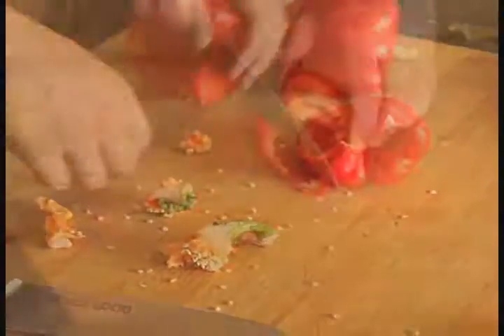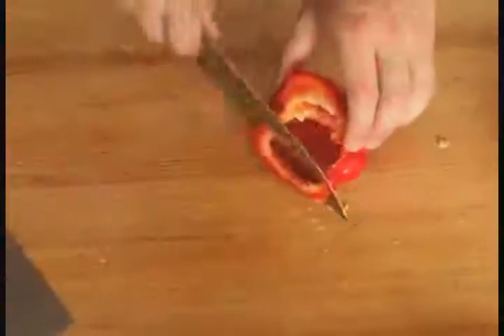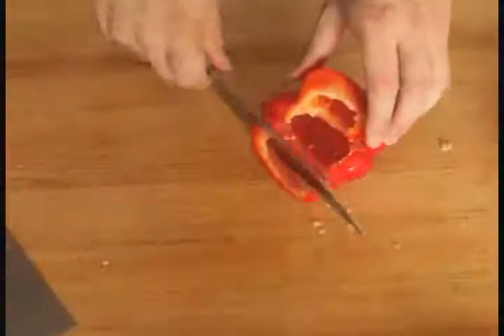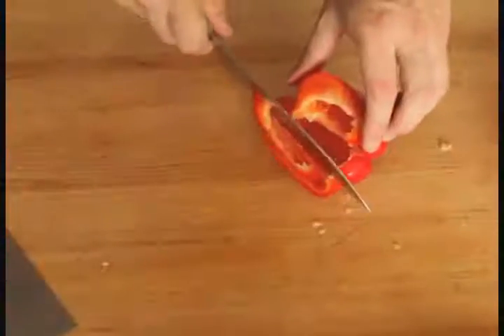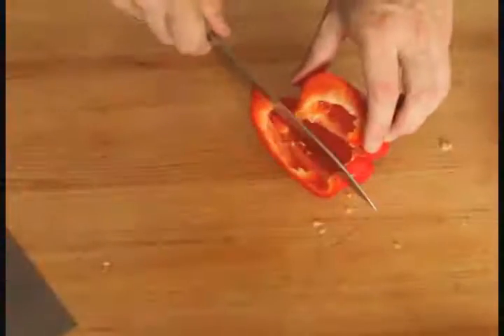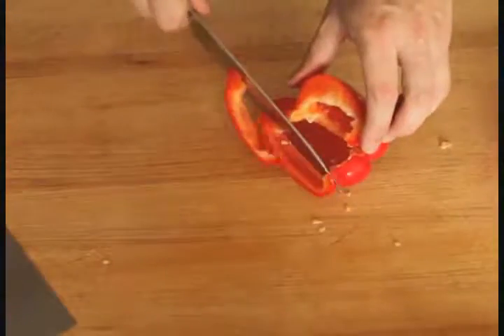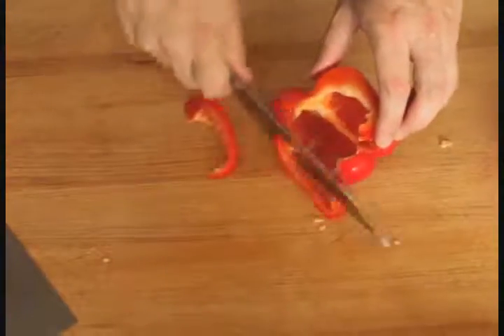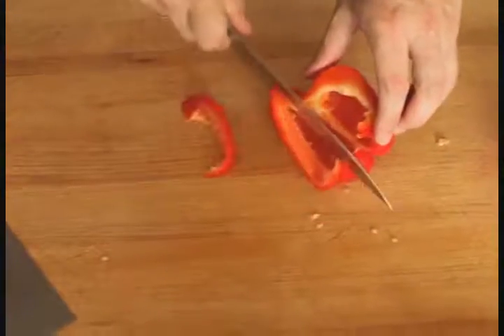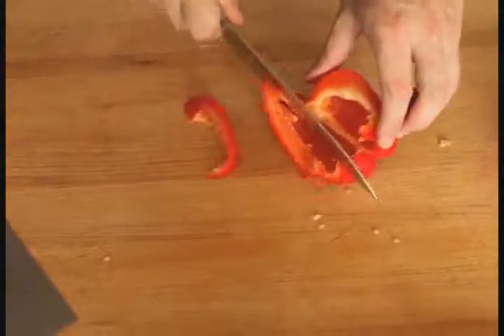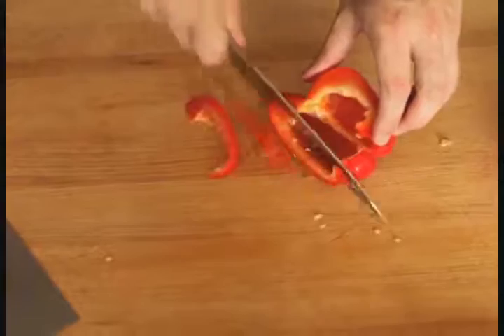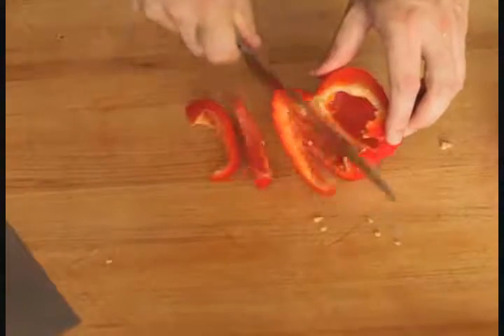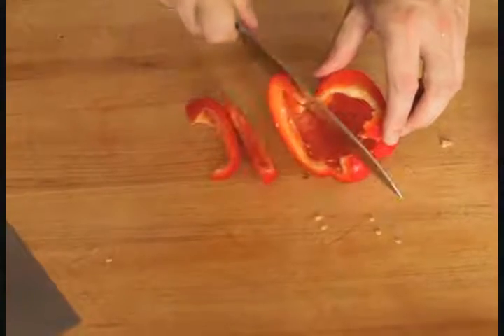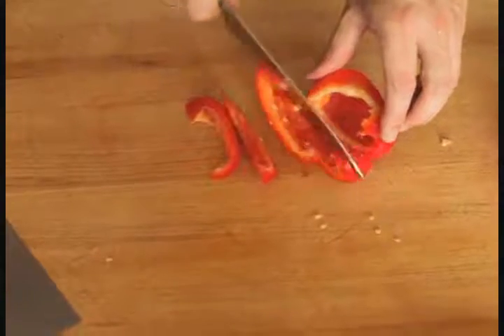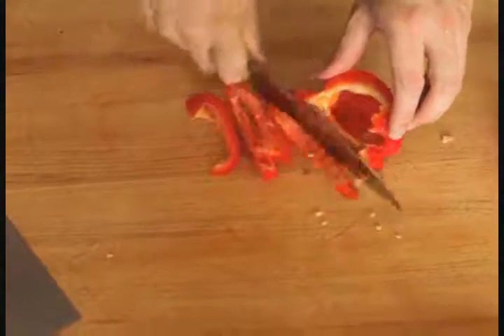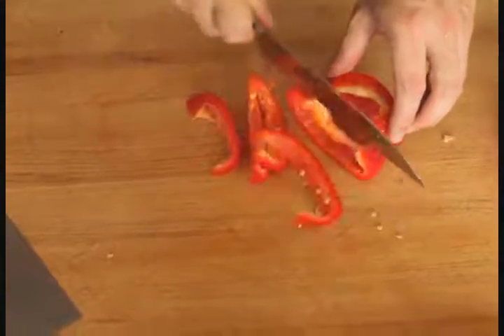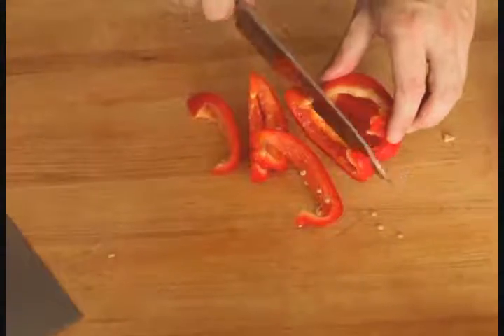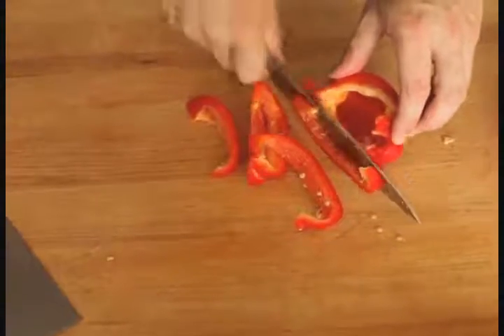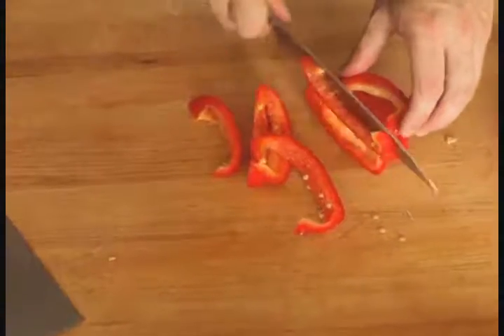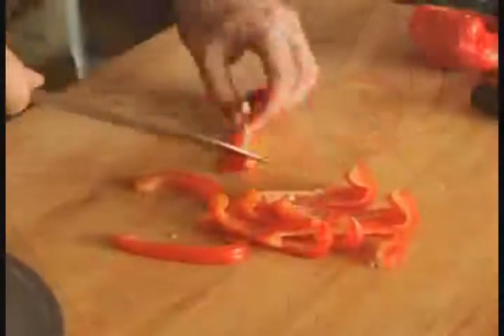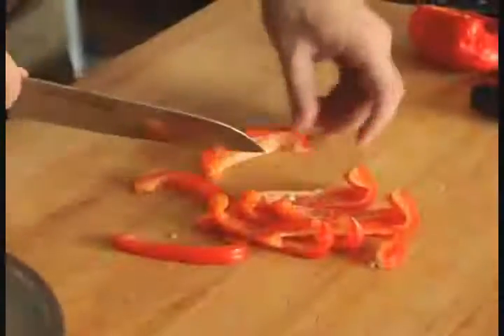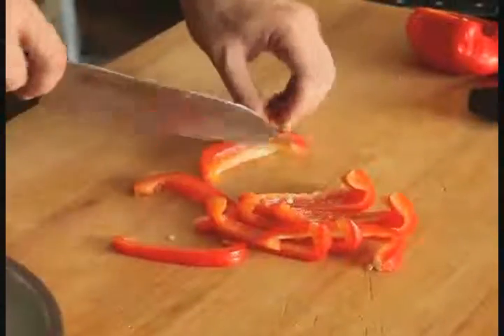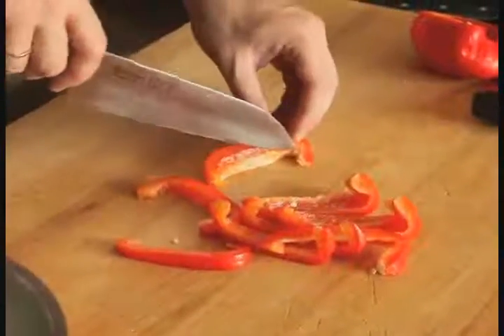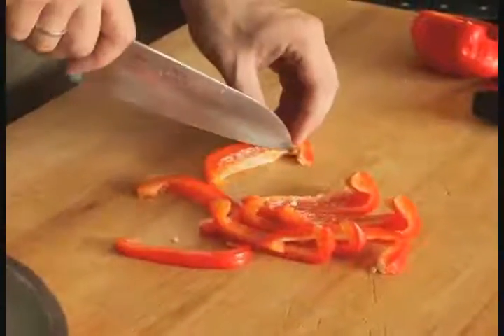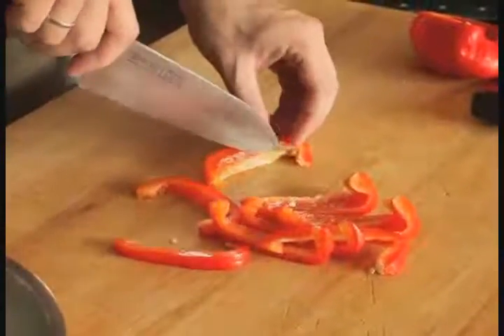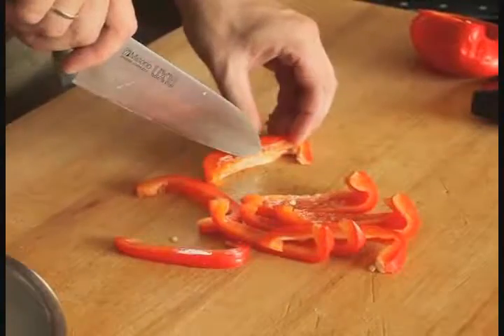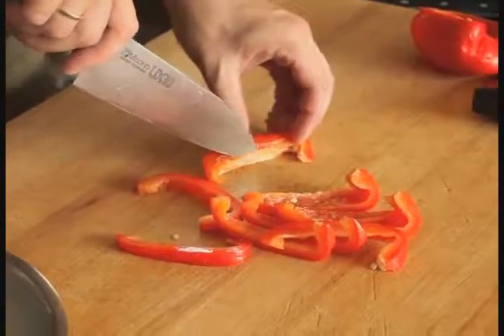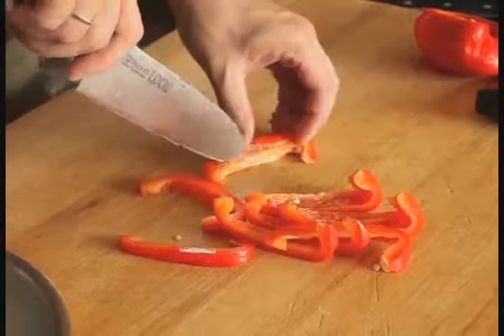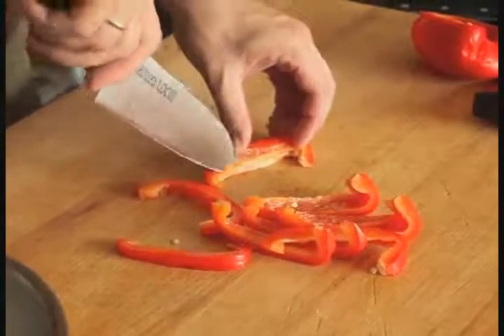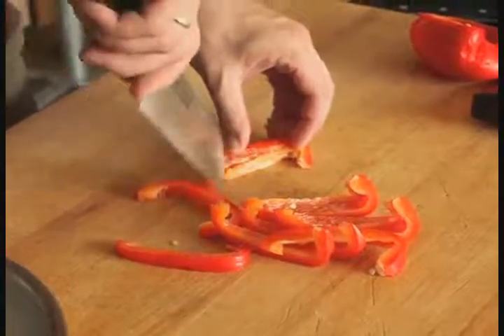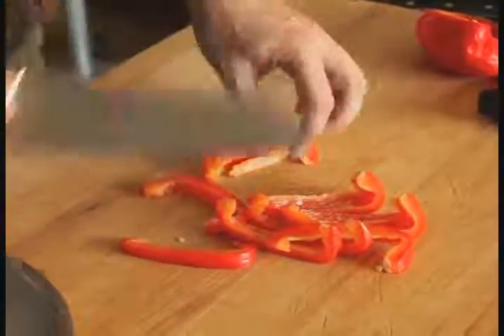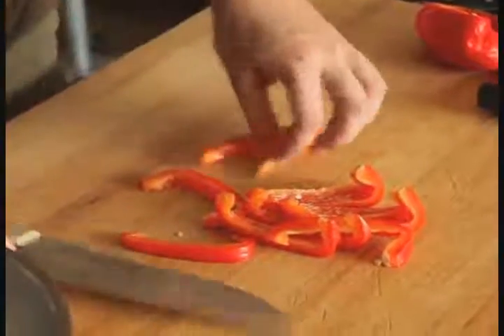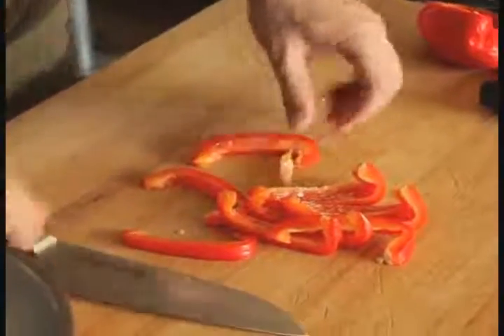To cut the pepper into strips for crudités or frying, place the pepper skin side down on the cutting board and slice it into strips using a sharp chef's knife. Once all the strips have been cut, you can go back and remove any remaining ribs using the tip of the knife.